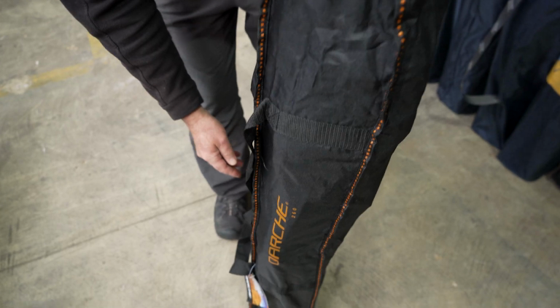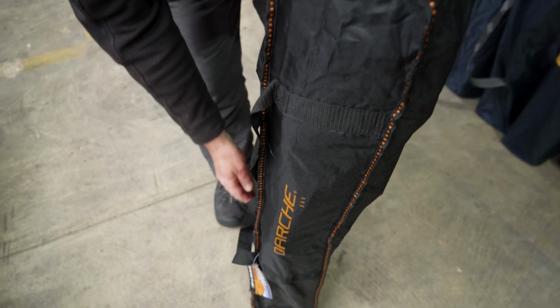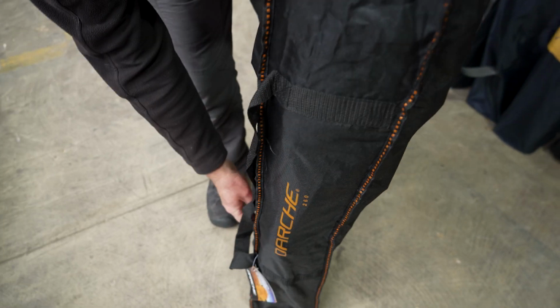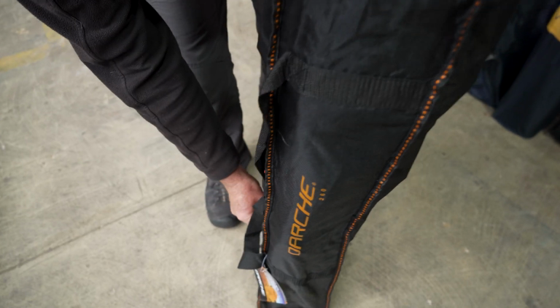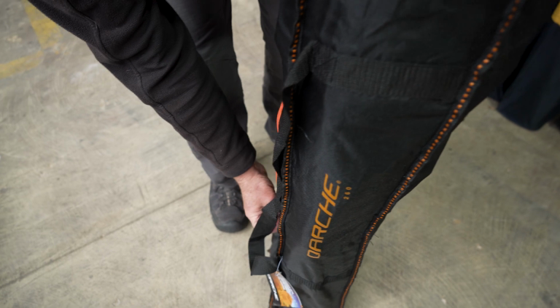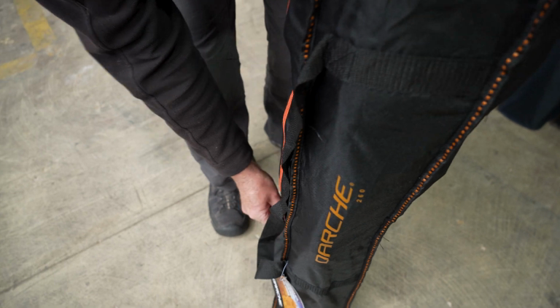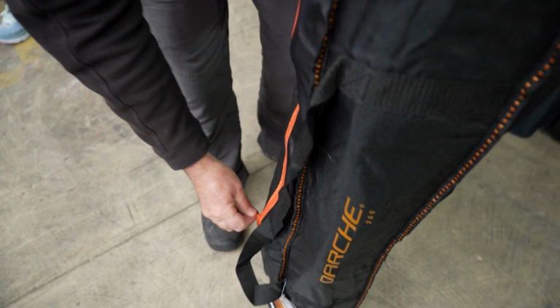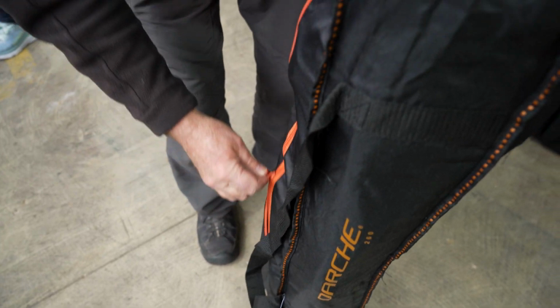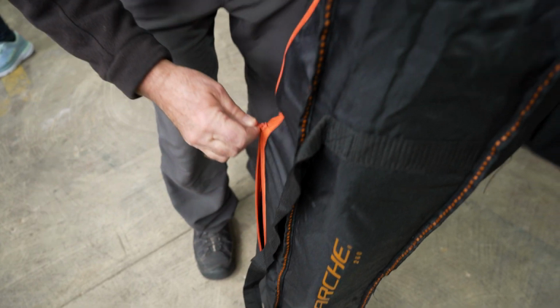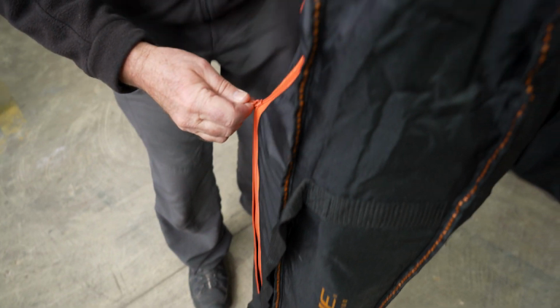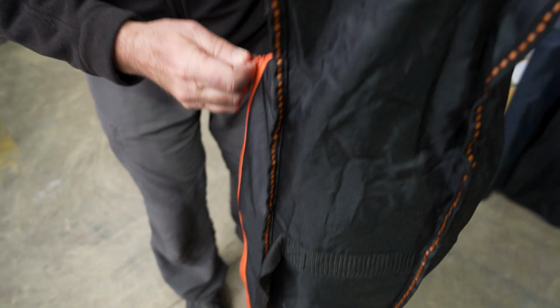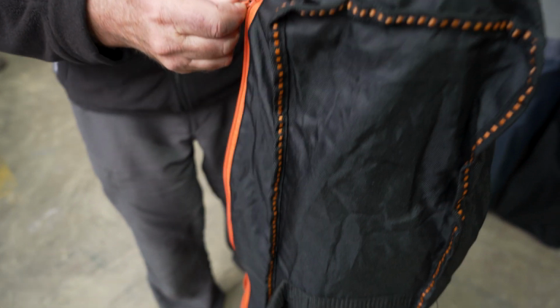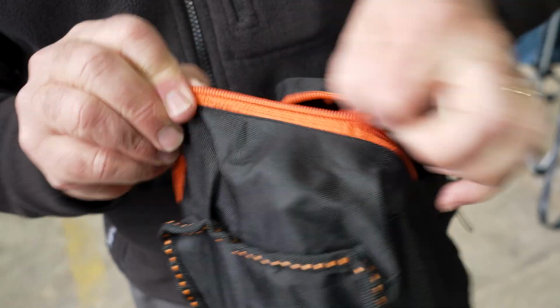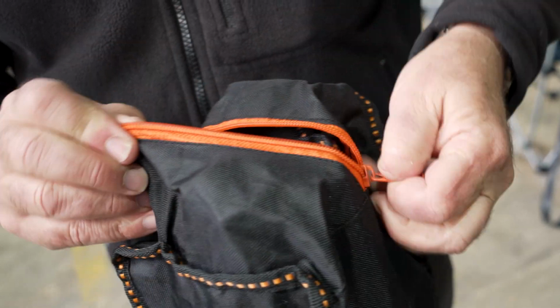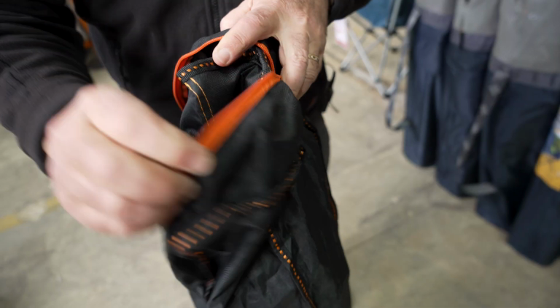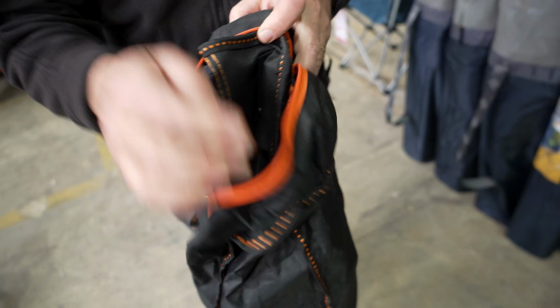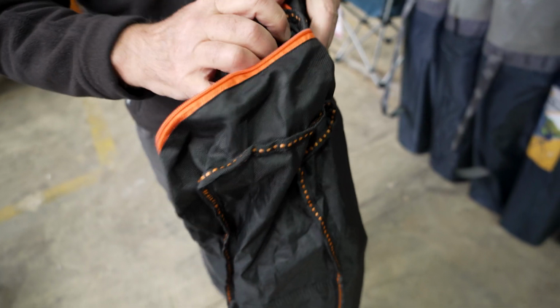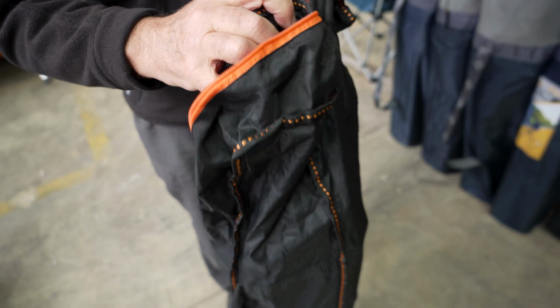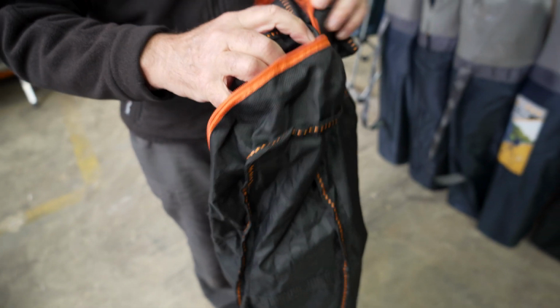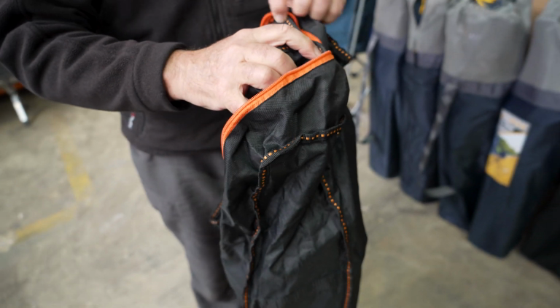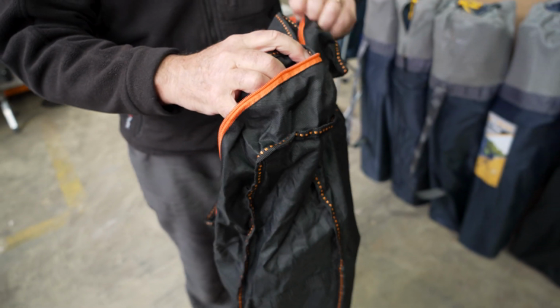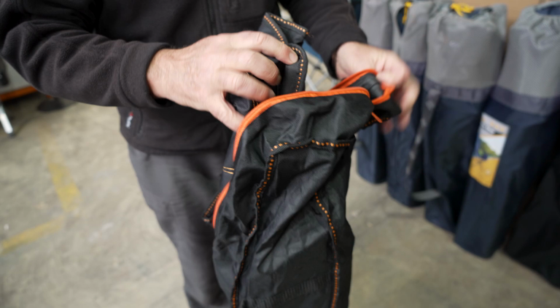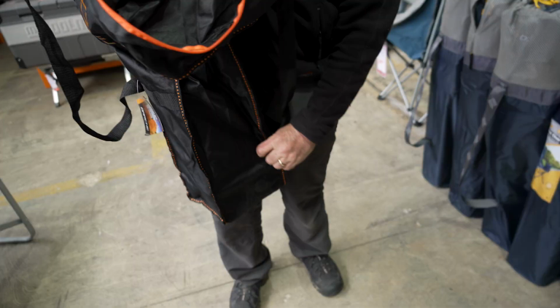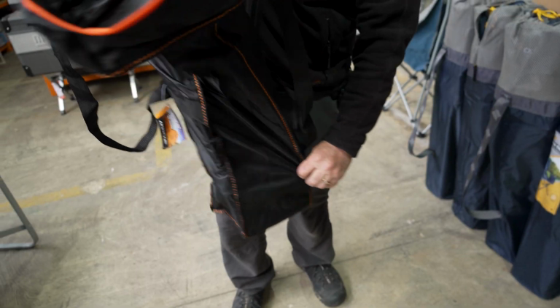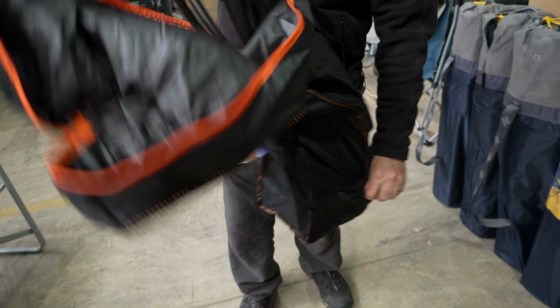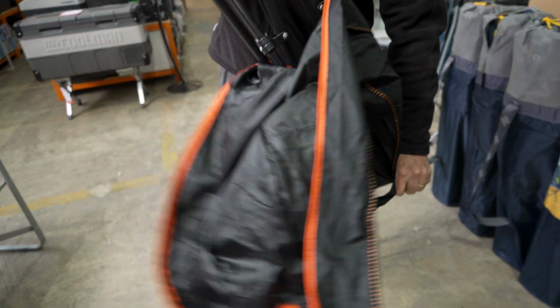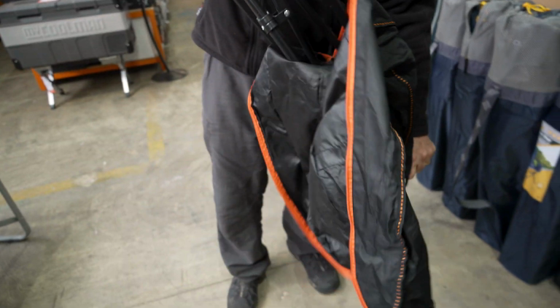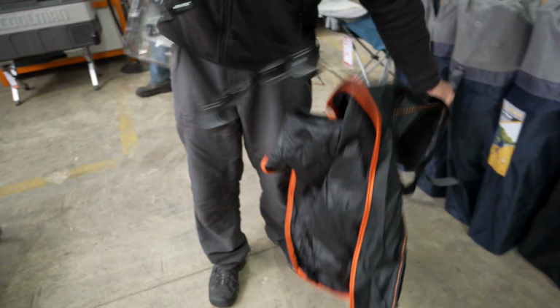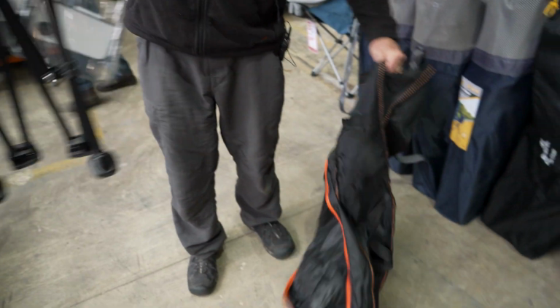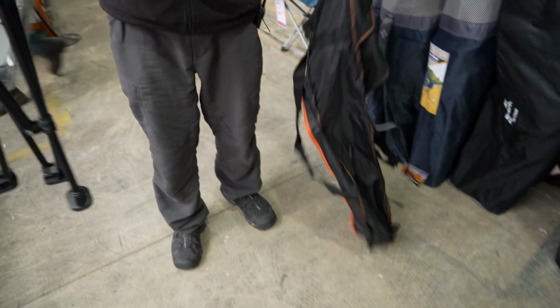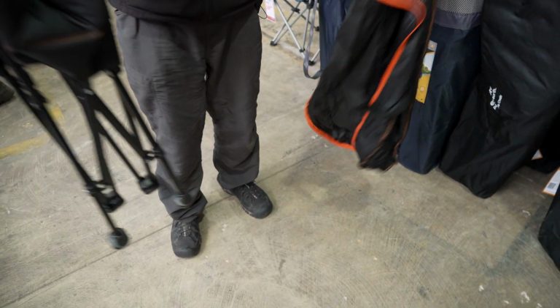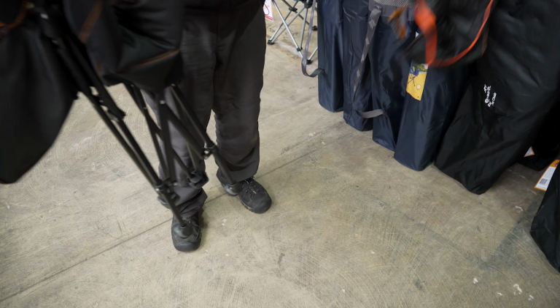Let's open it up and have a look inside. We just undo the zipper, up and over, undo the bag, and the chair just lifts out very easily.